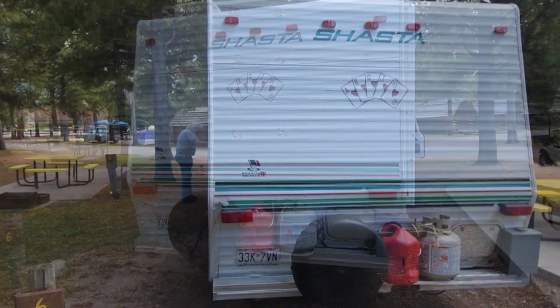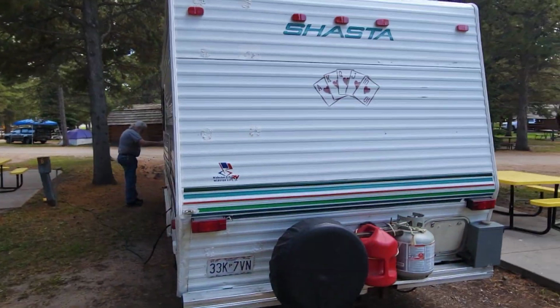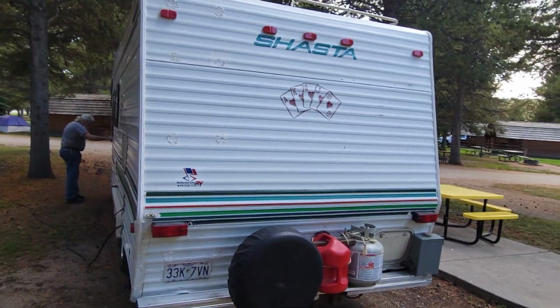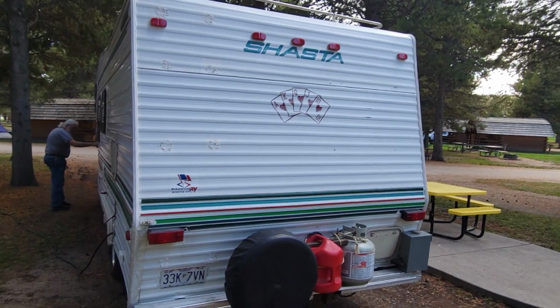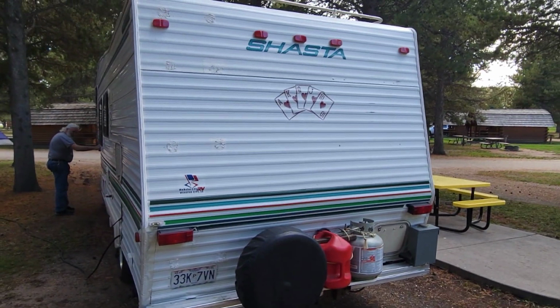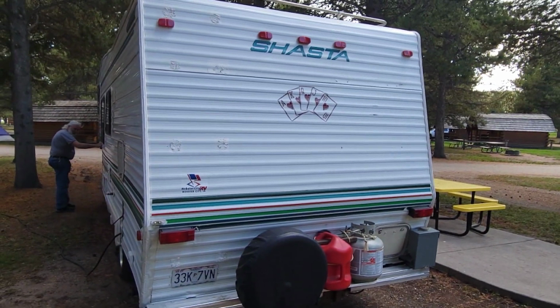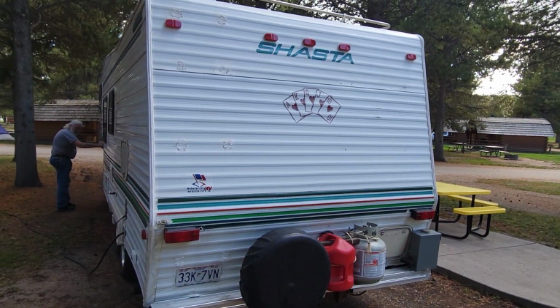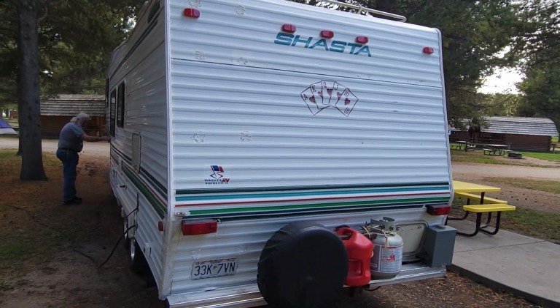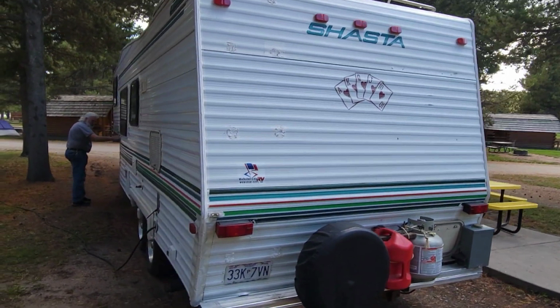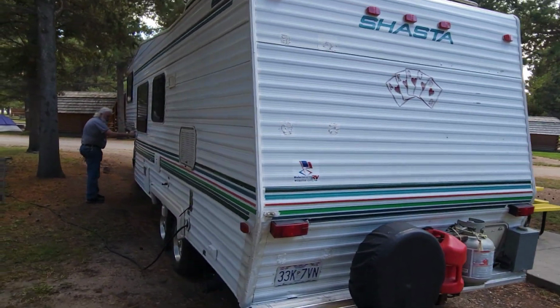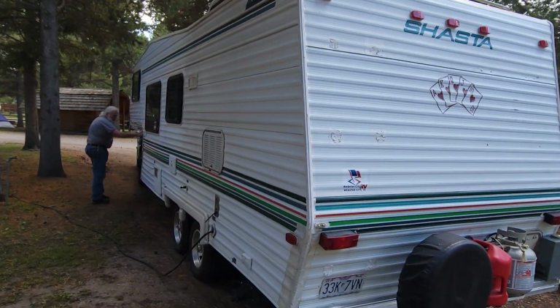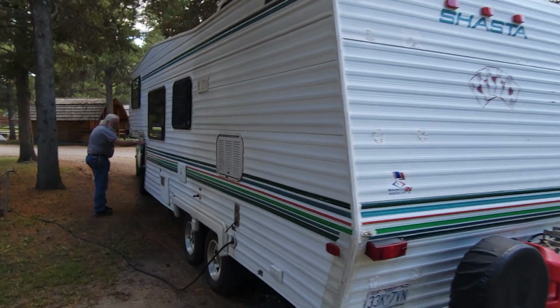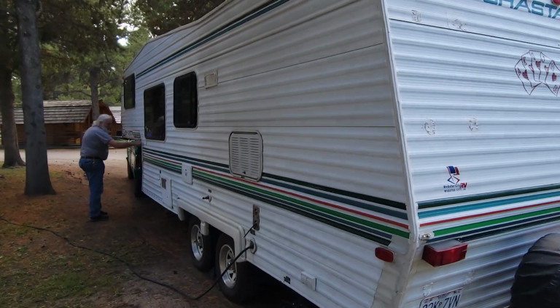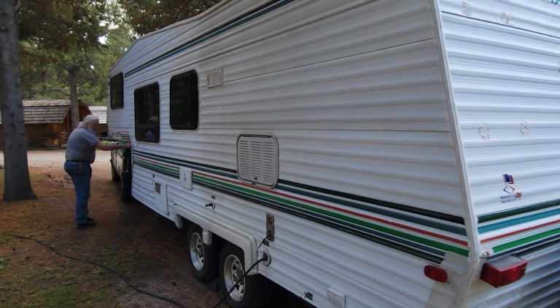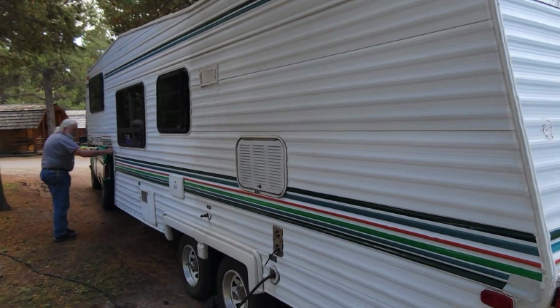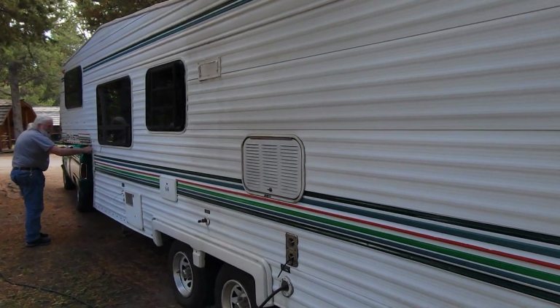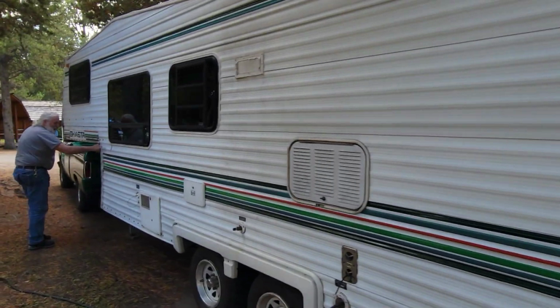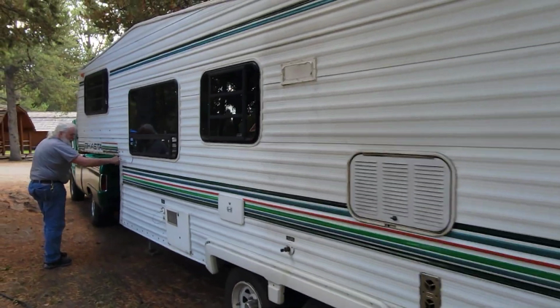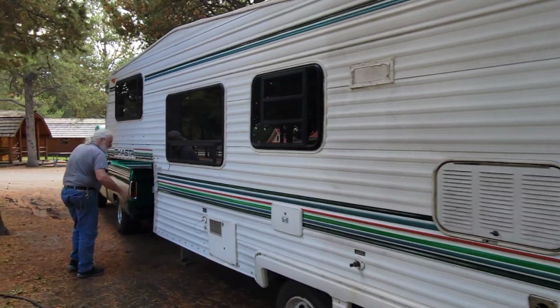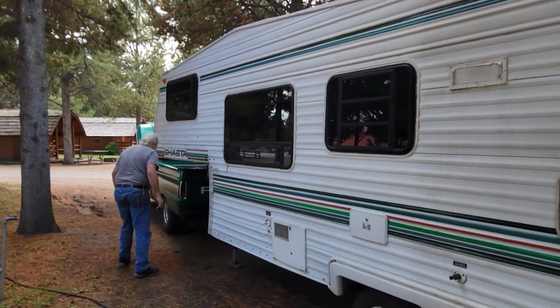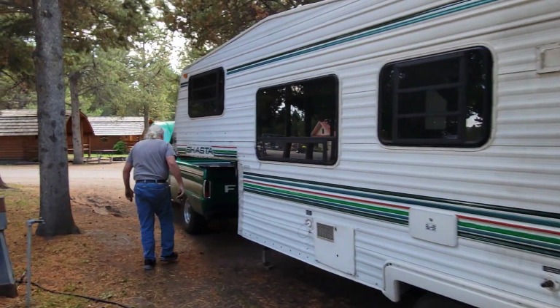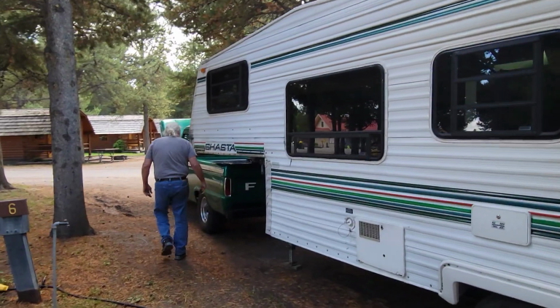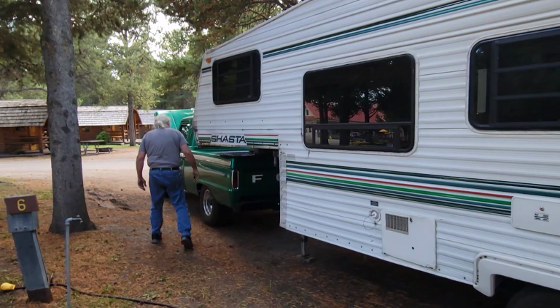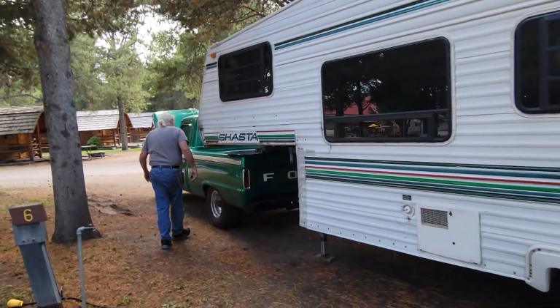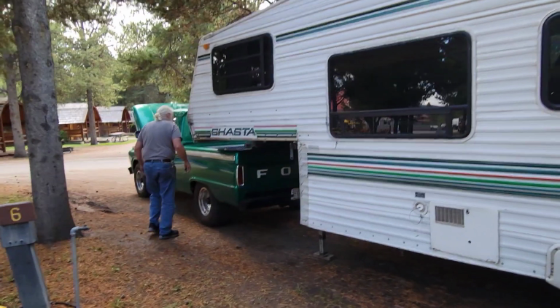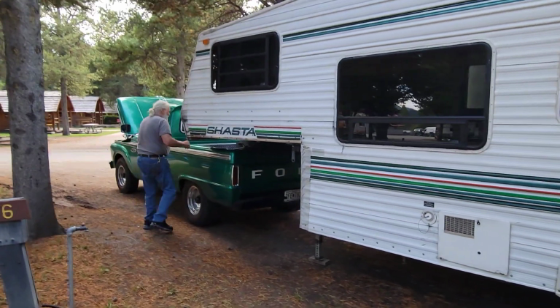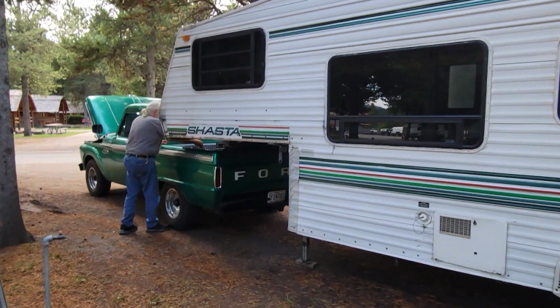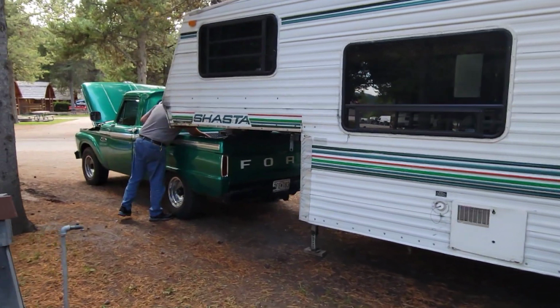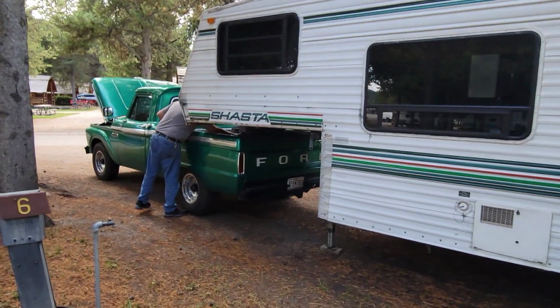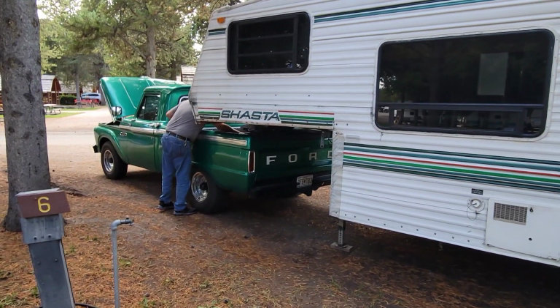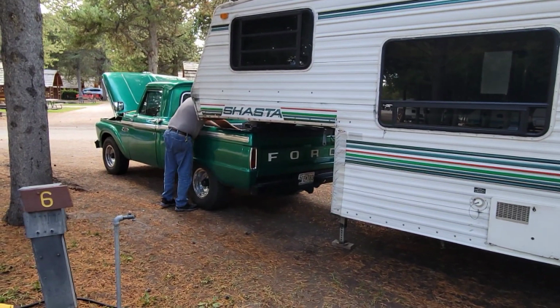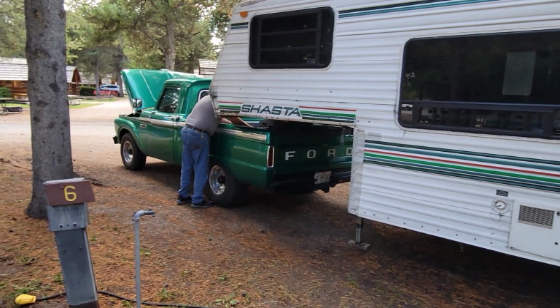We're here in Montana — no trouble with the 429 coming over the hills. Please hit like and subscribe to the channel if you want to see more cool camping adventures. Cheers.